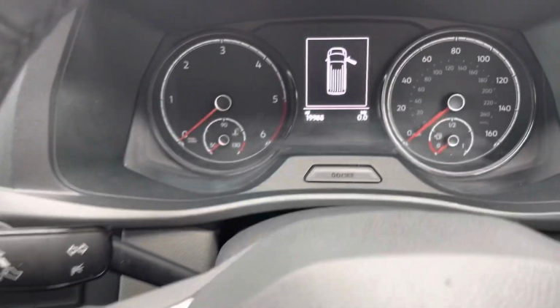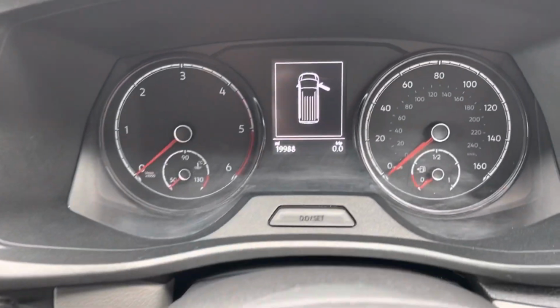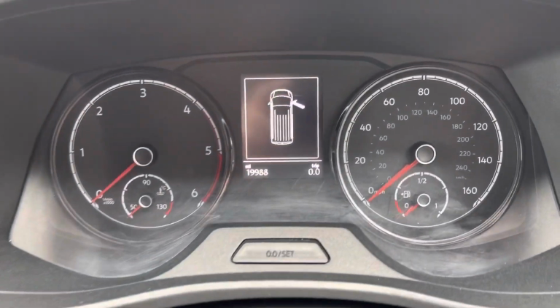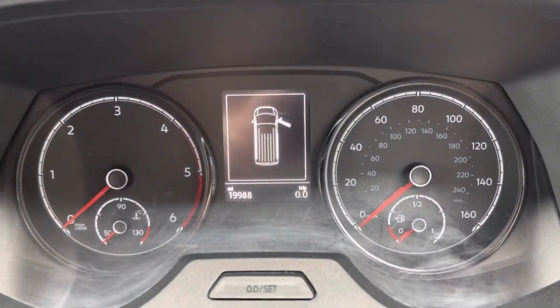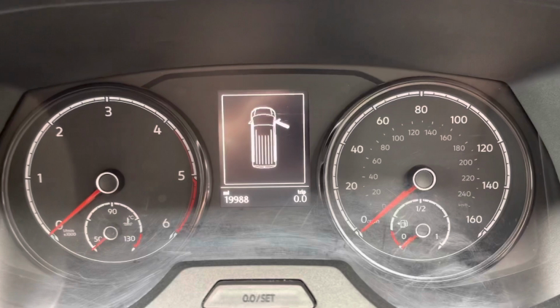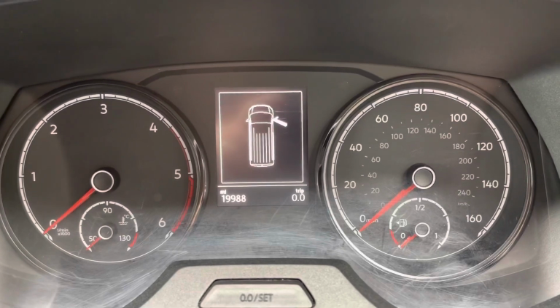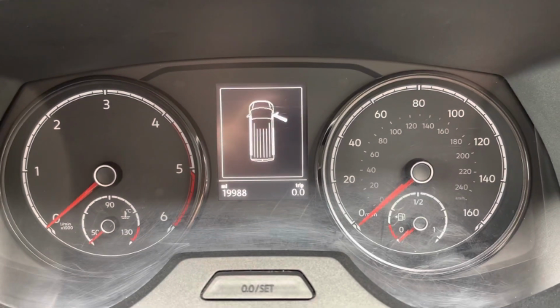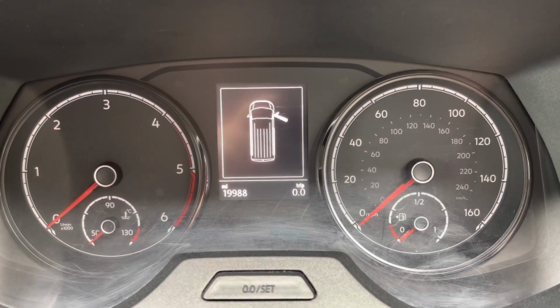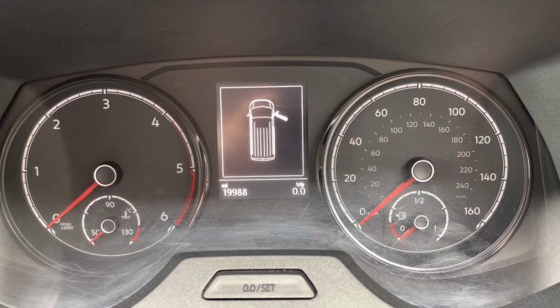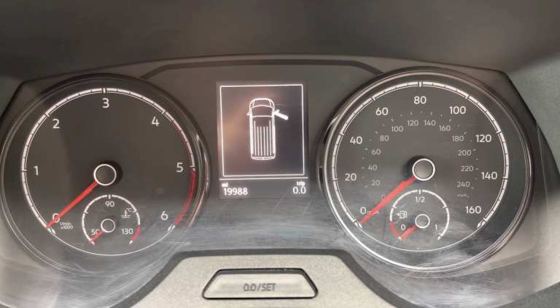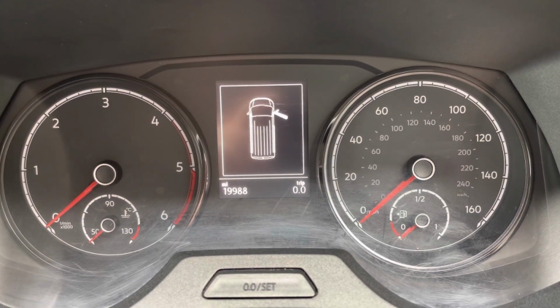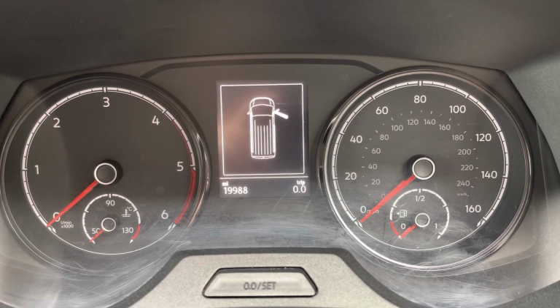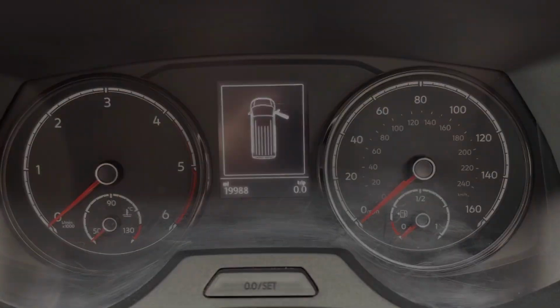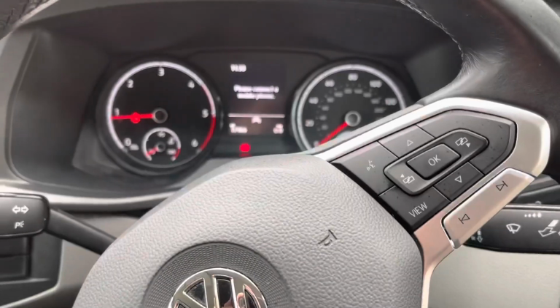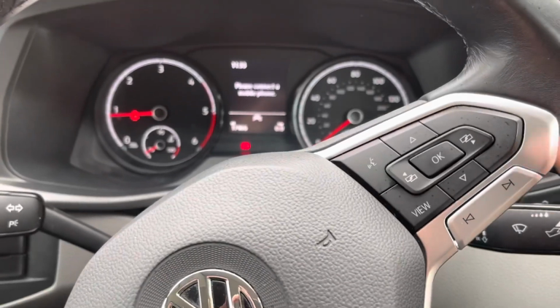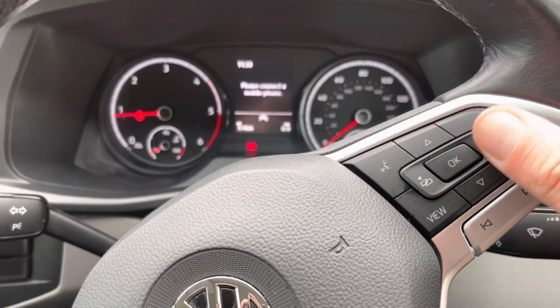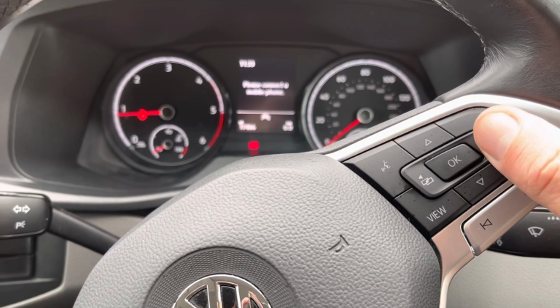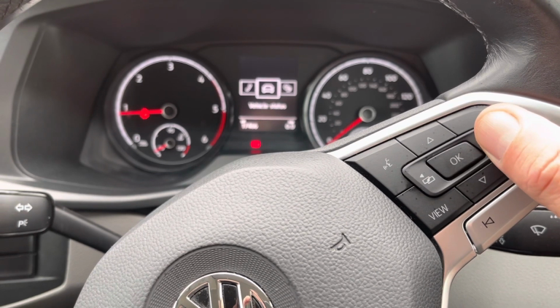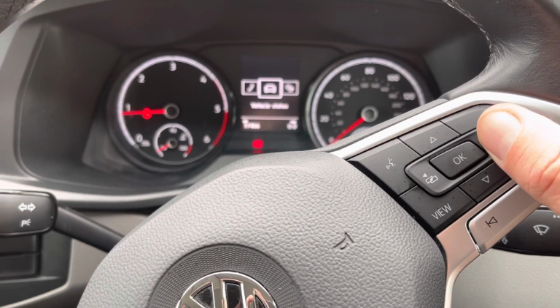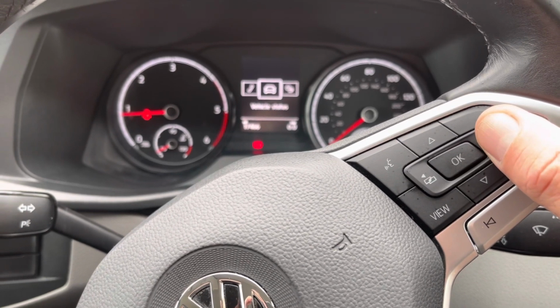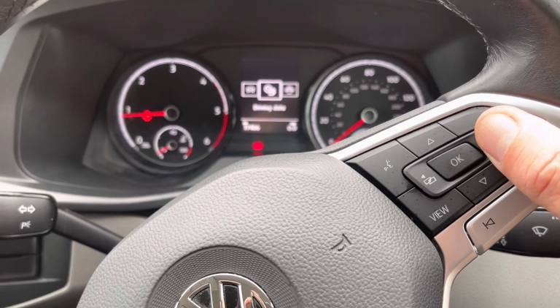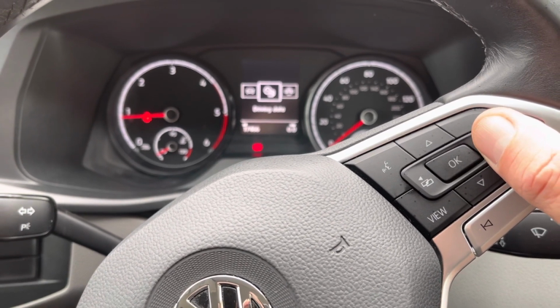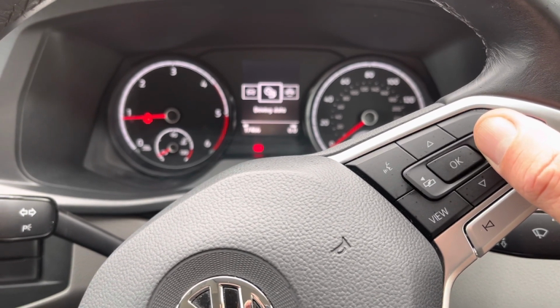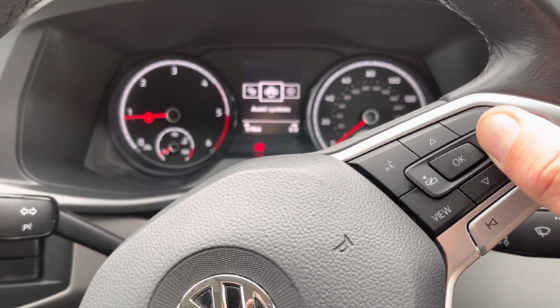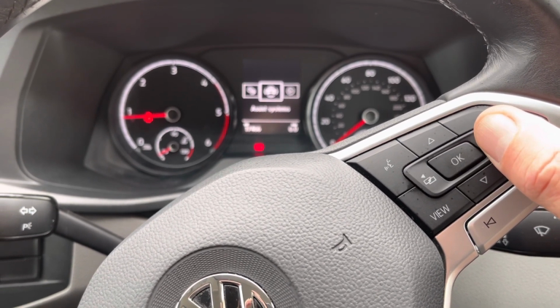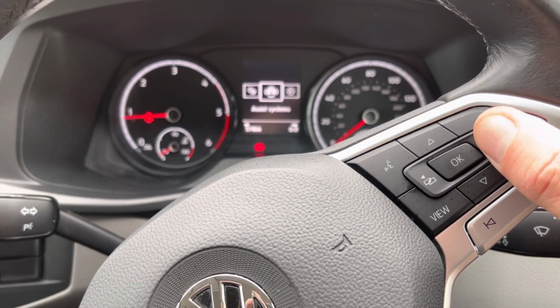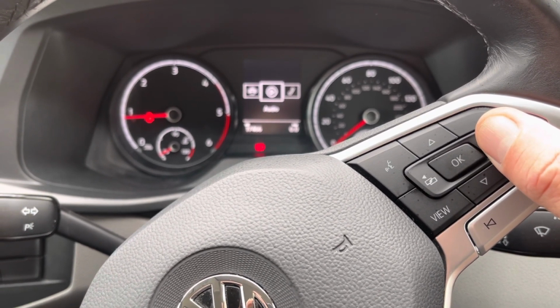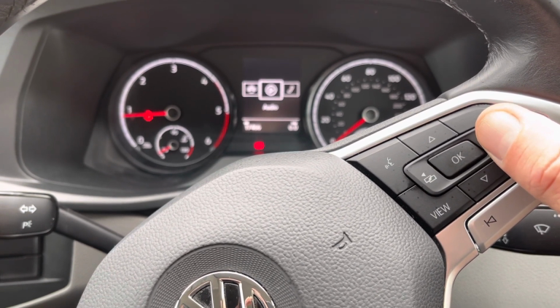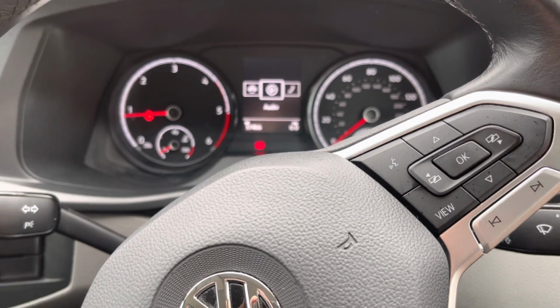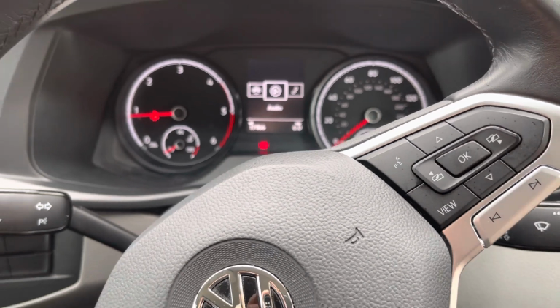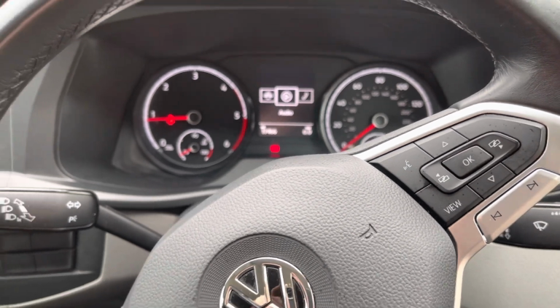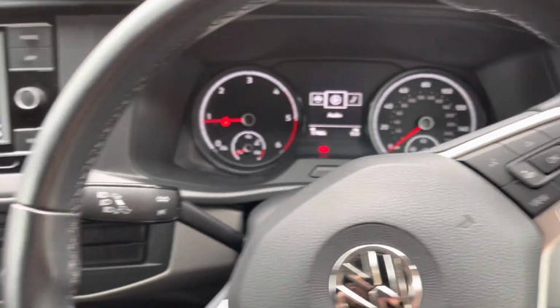This particular van has covered 19,998 miles. Using the media switches, you can scroll through the menu. You can also change settings, if needed, on the instrument cluster.